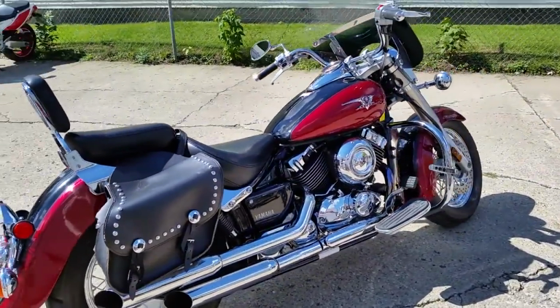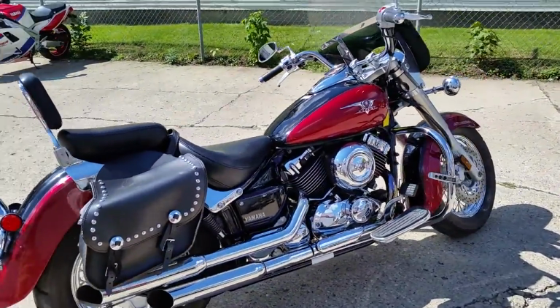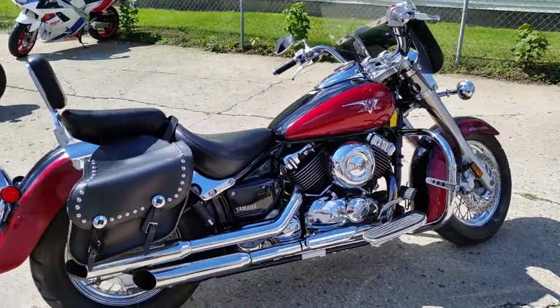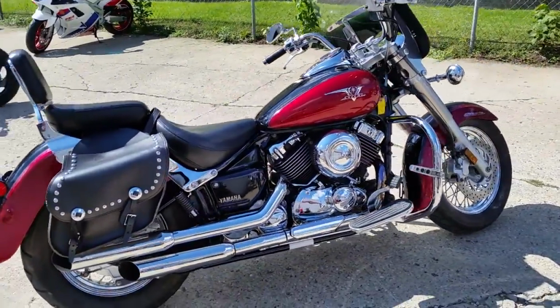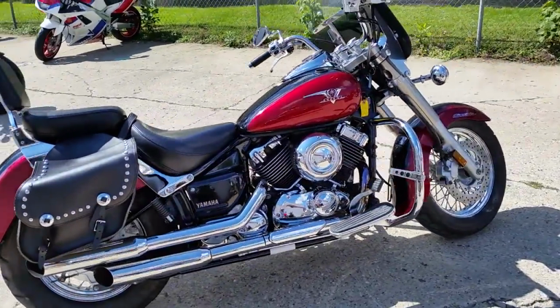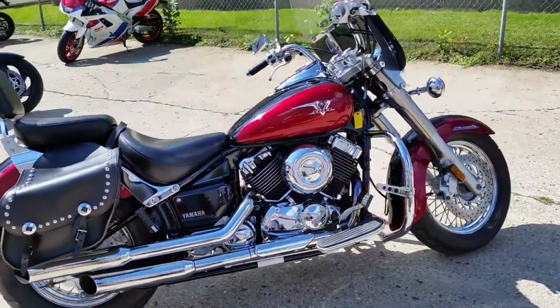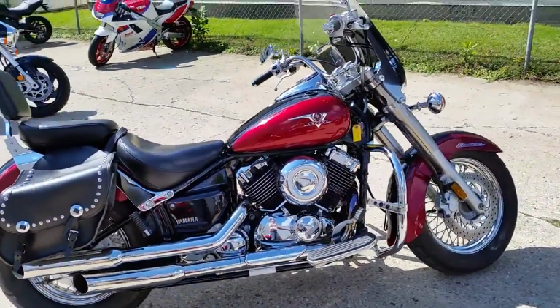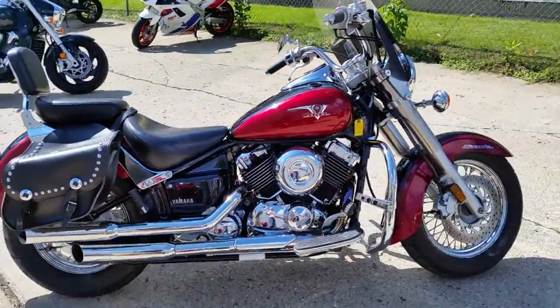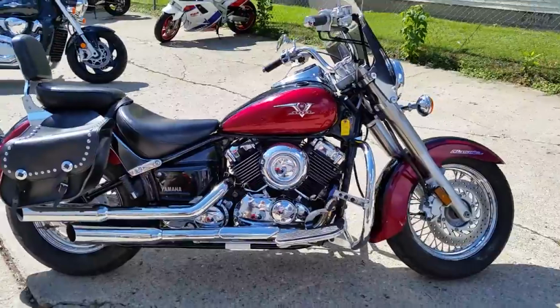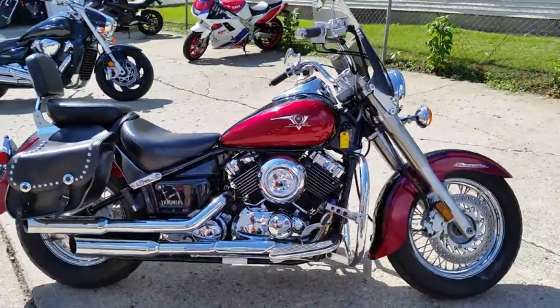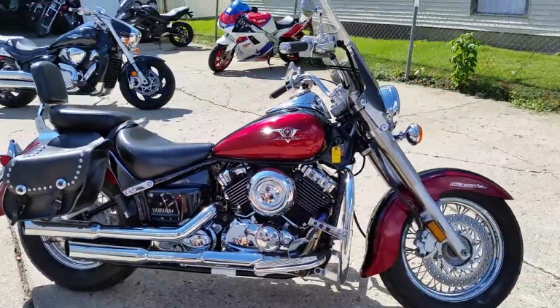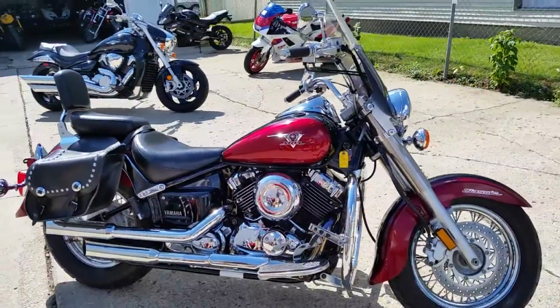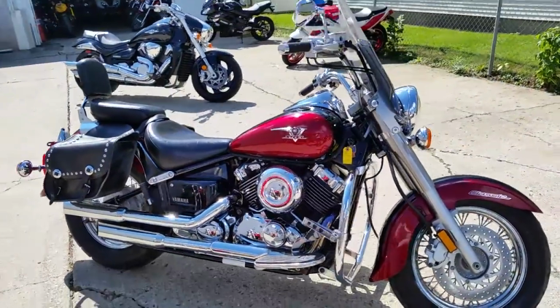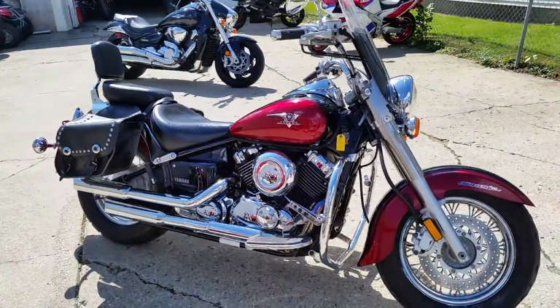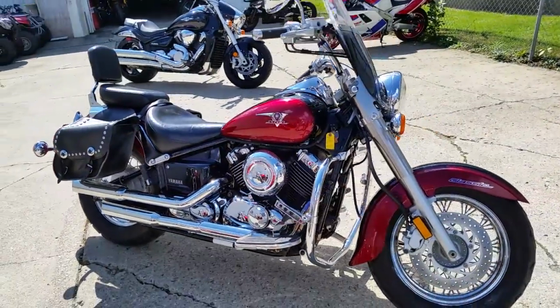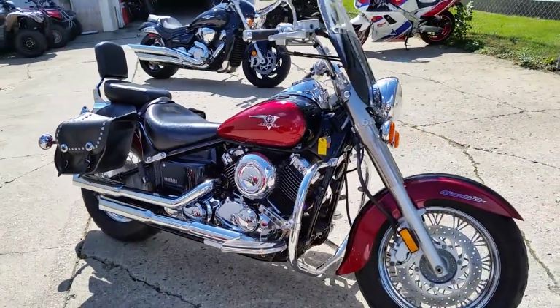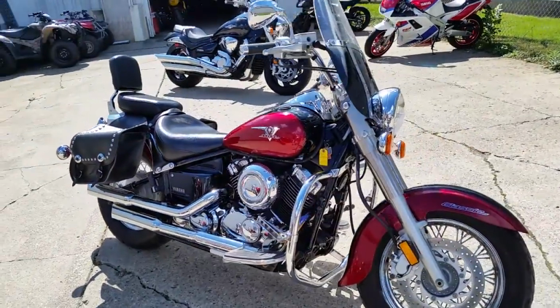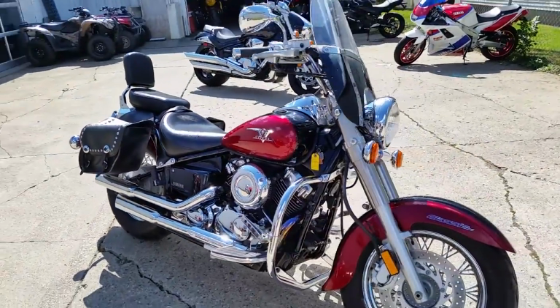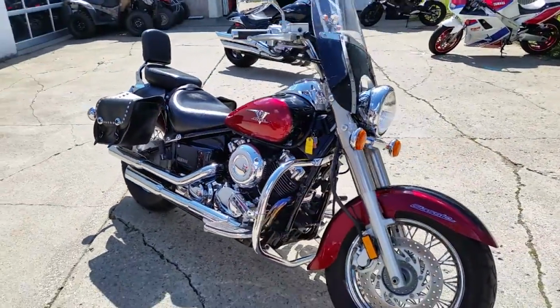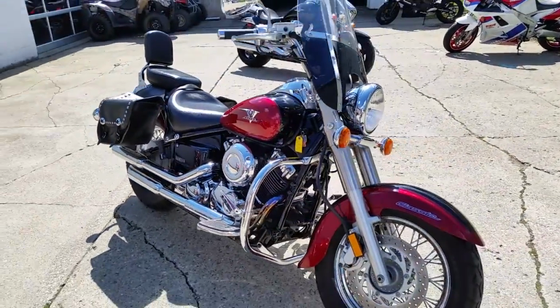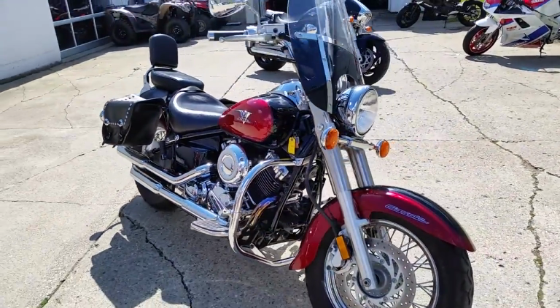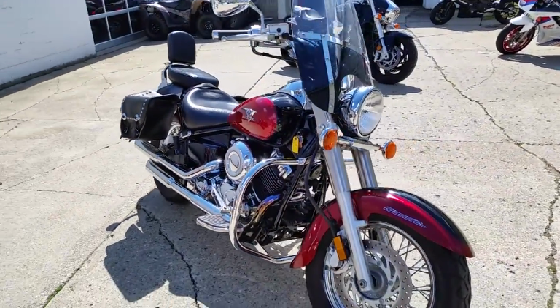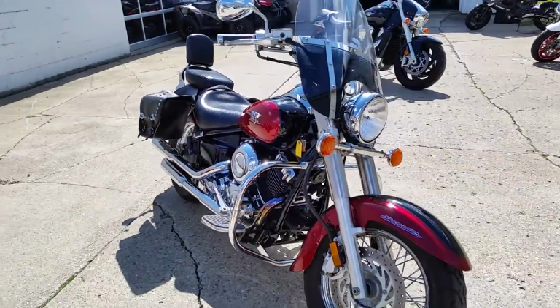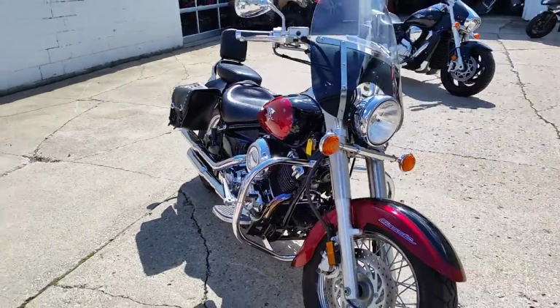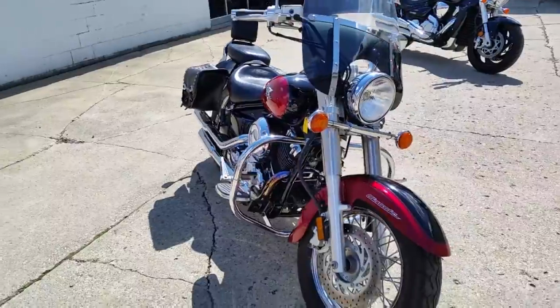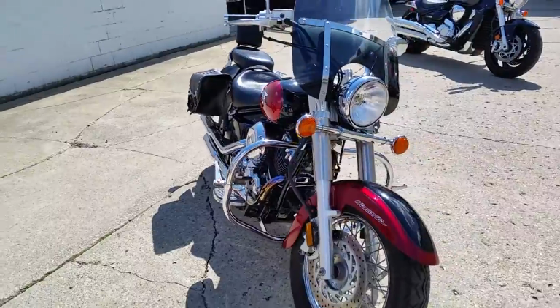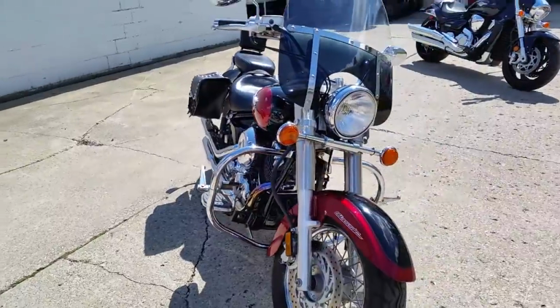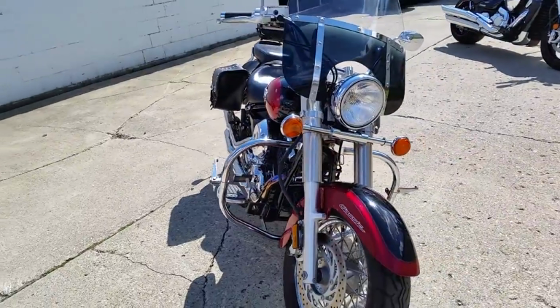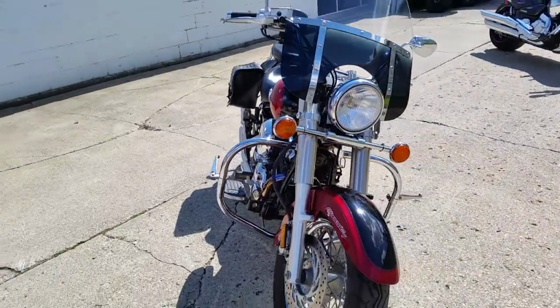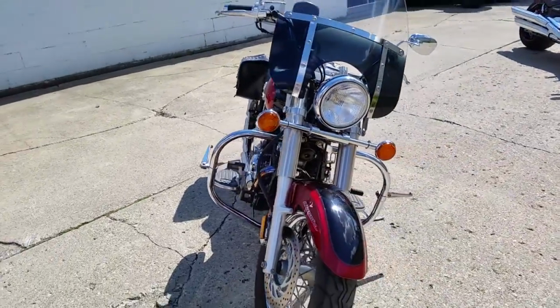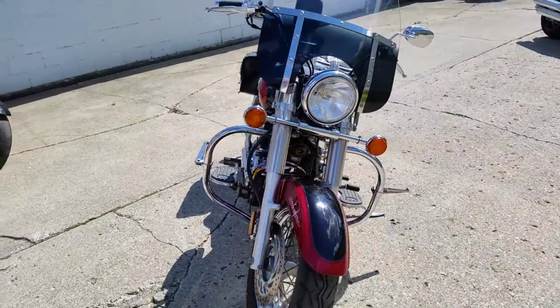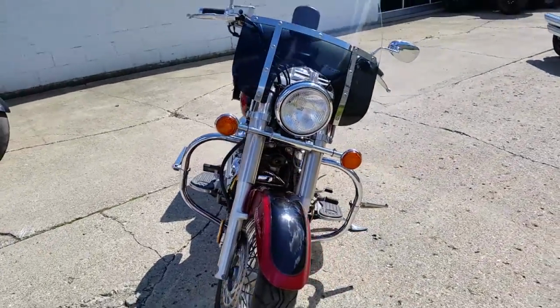This bike's just been serviced and ready for the roads, only $59 a month. Visit our website, ApprovalPowerSports.com, to view the over 400 plus used bikes we have in stock for sale.